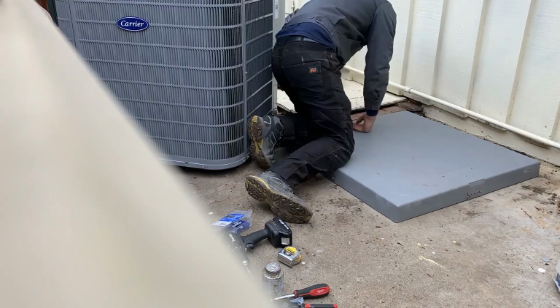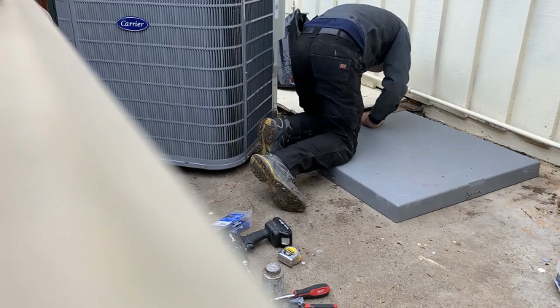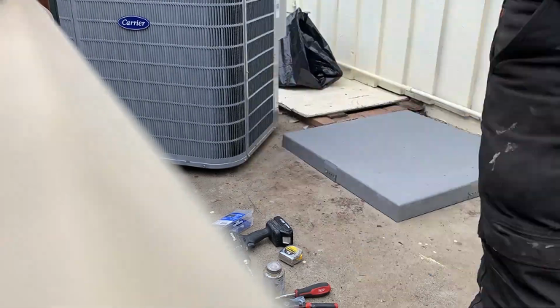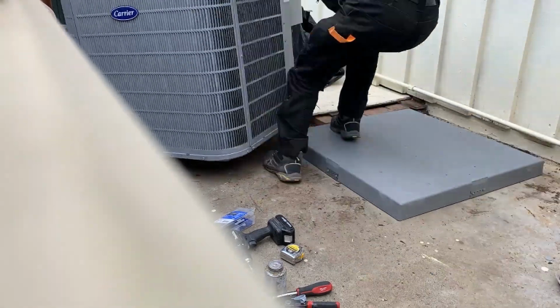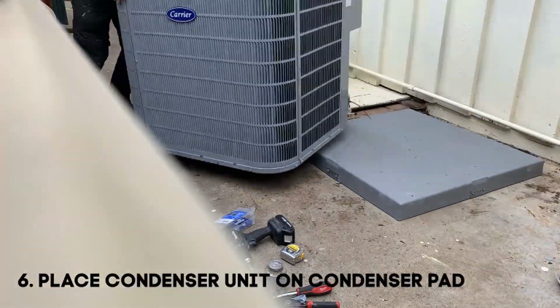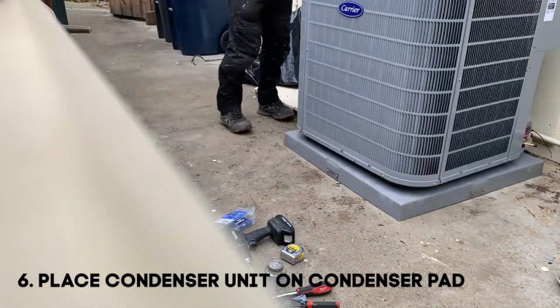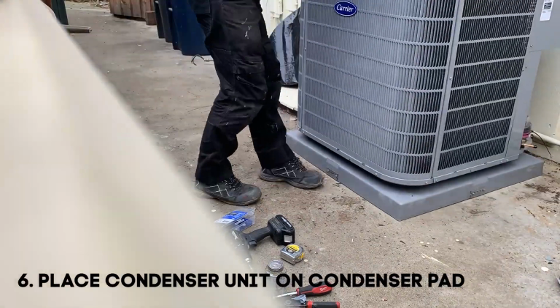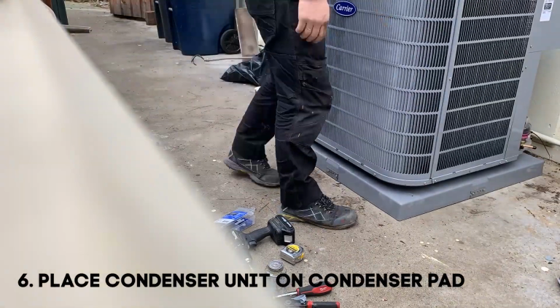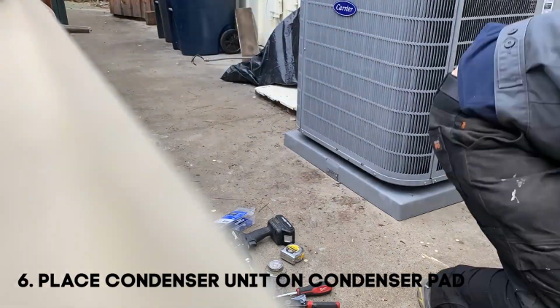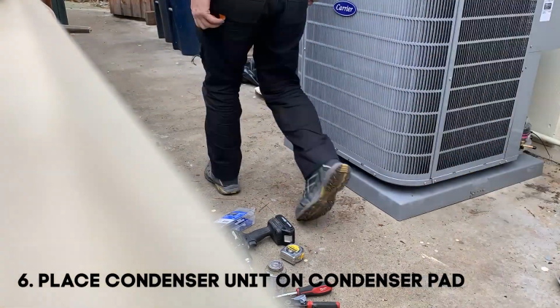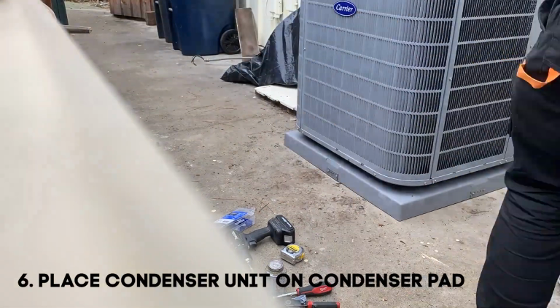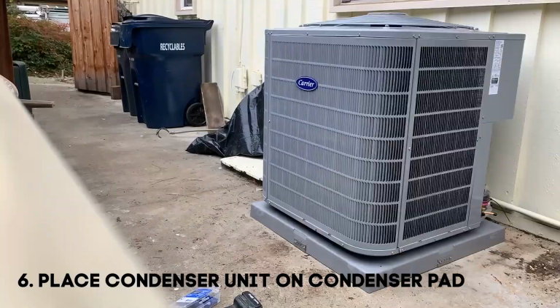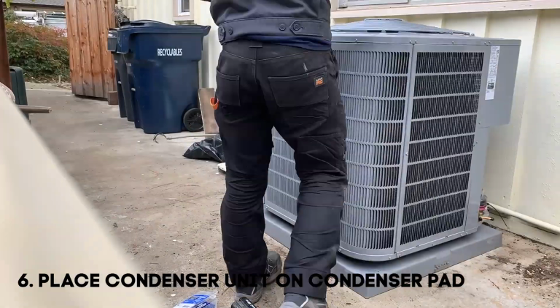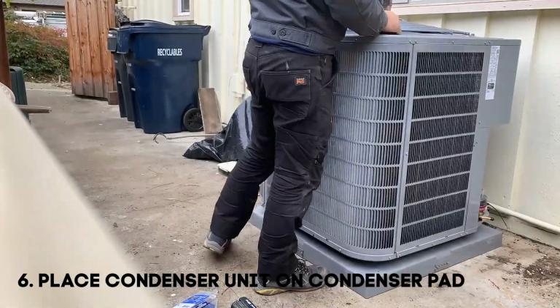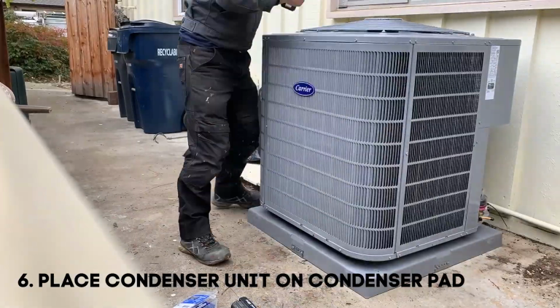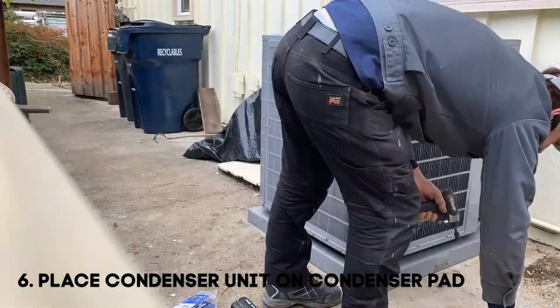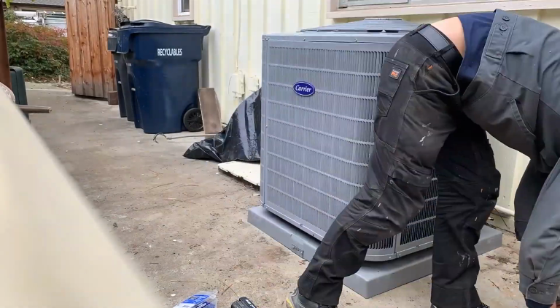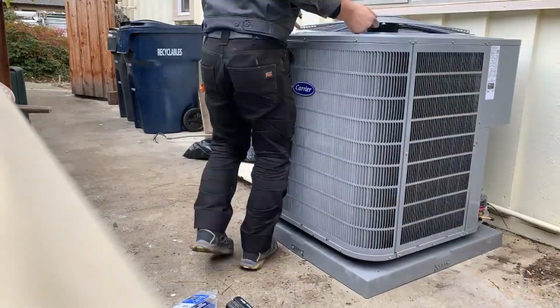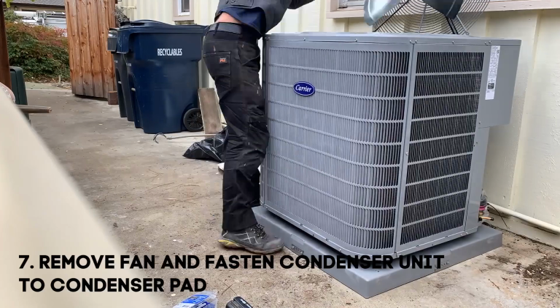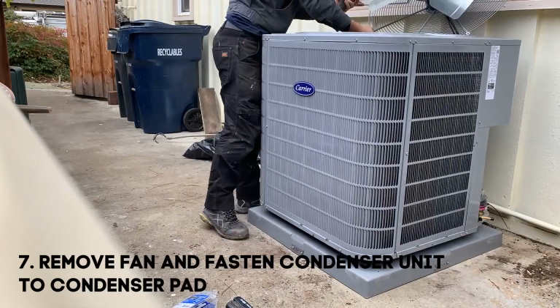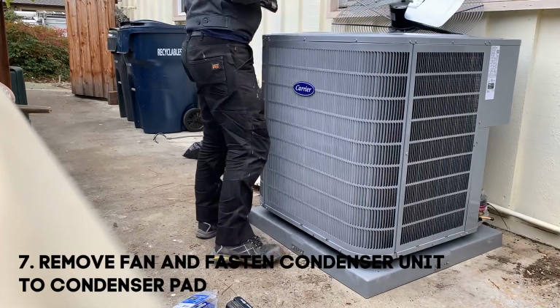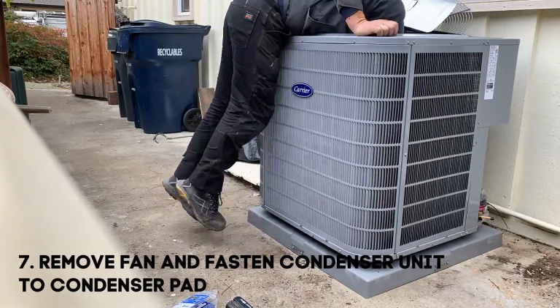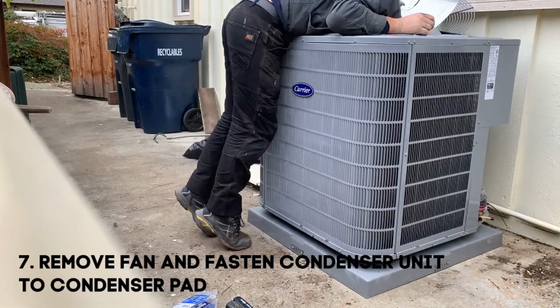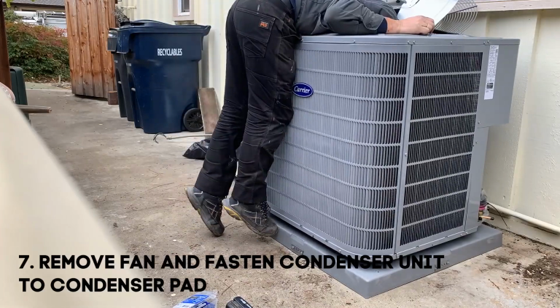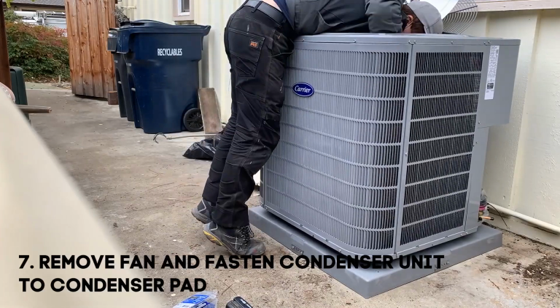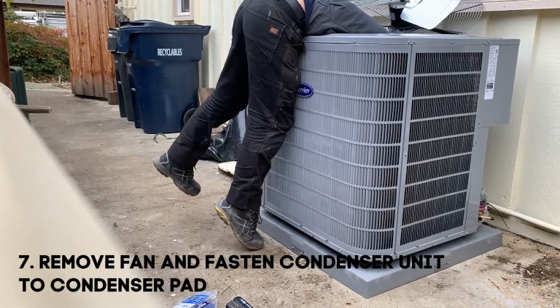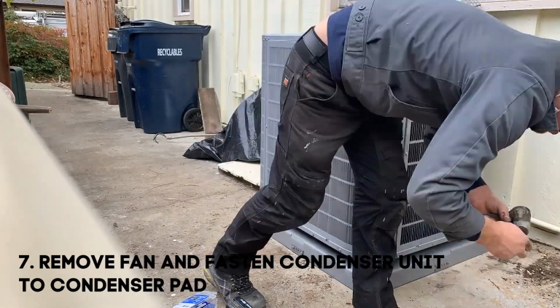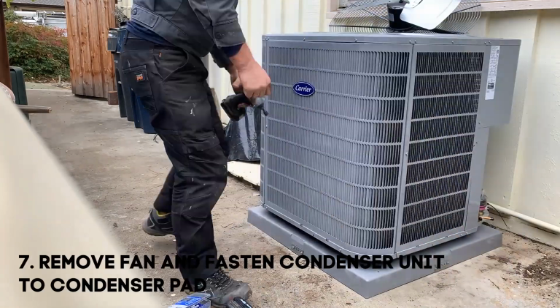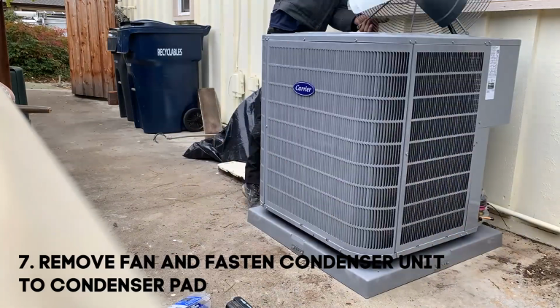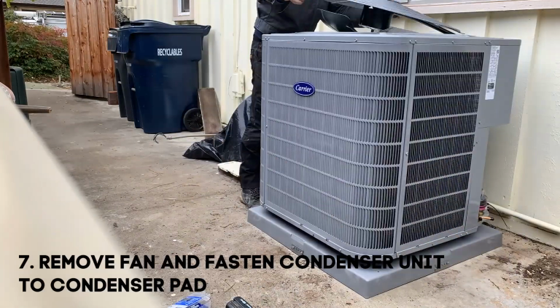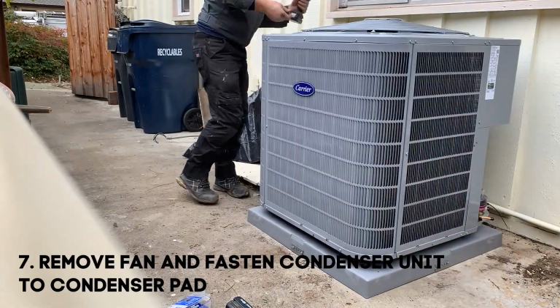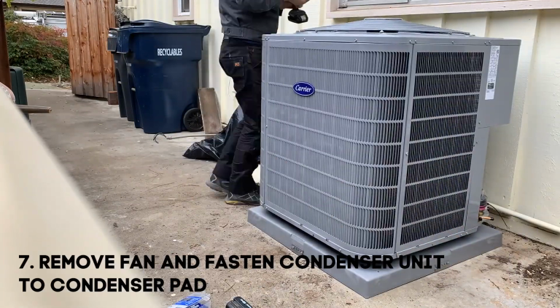Place the condenser unit on the condenser pad. Remove the fan and fasten the condenser unit to the condenser pad with screws.